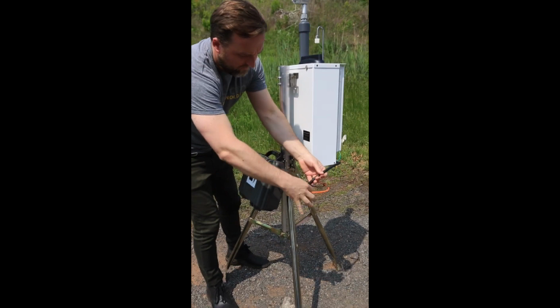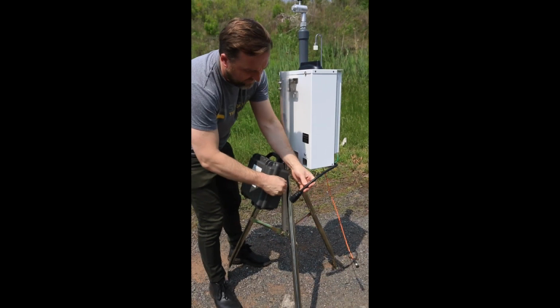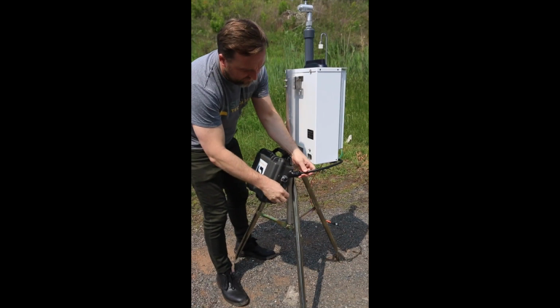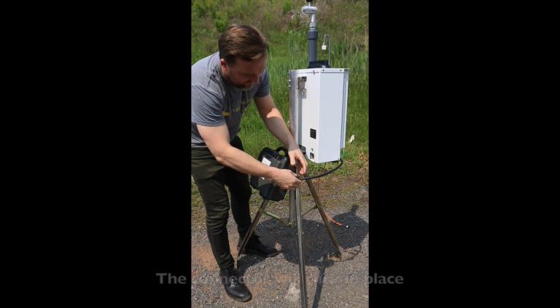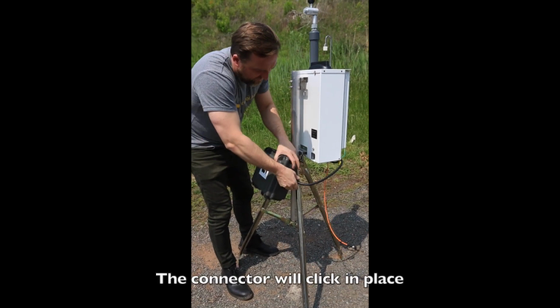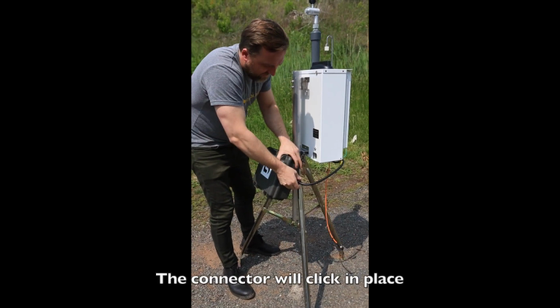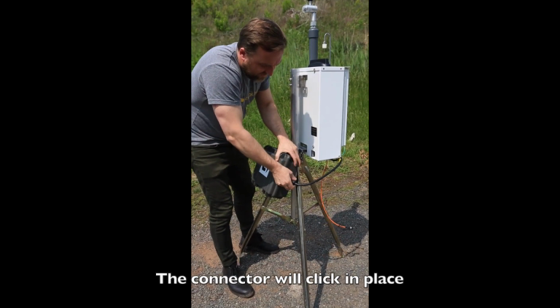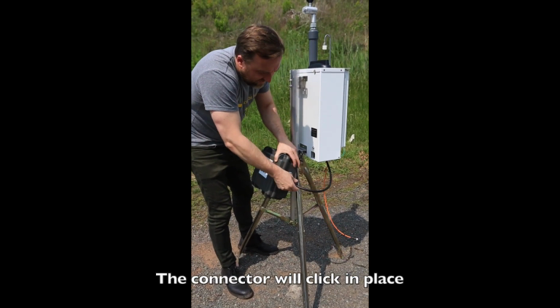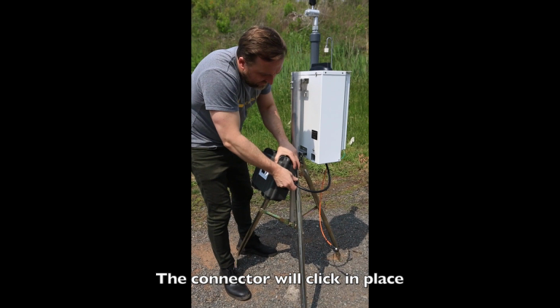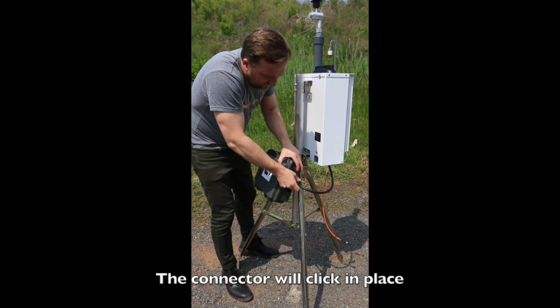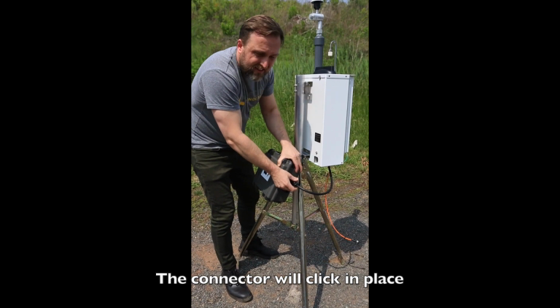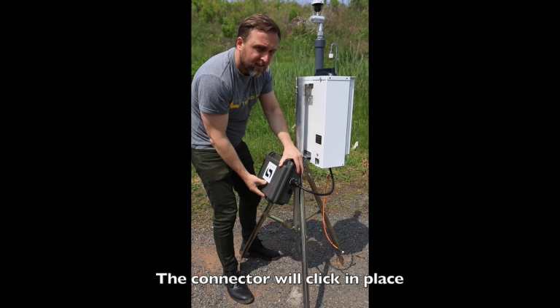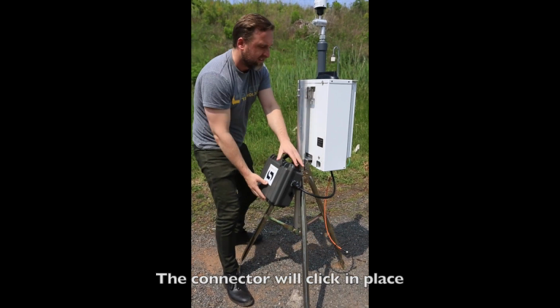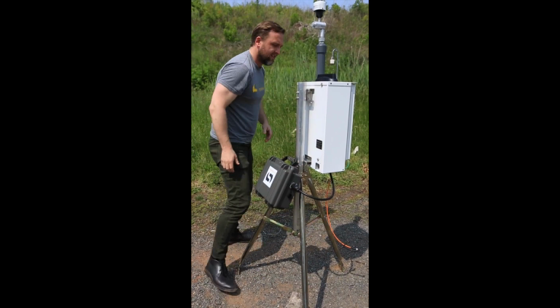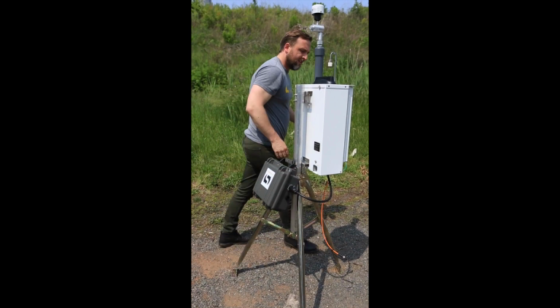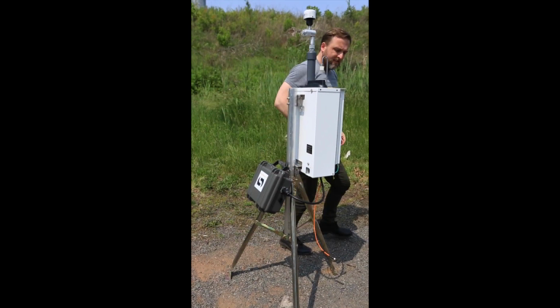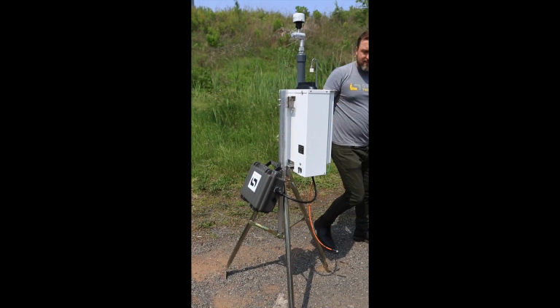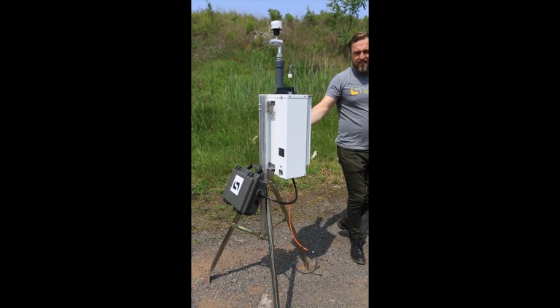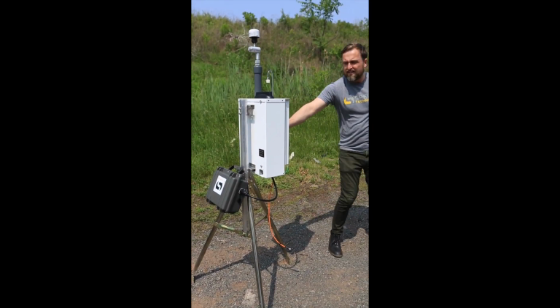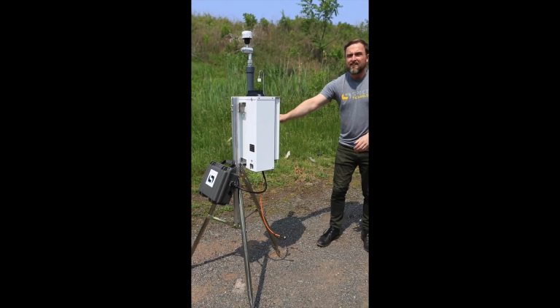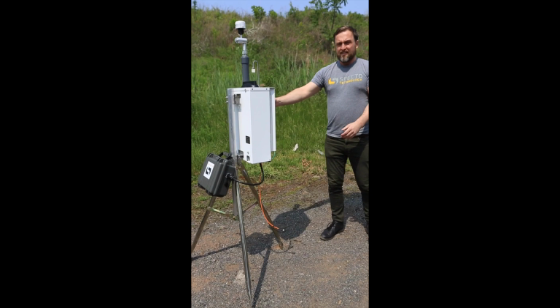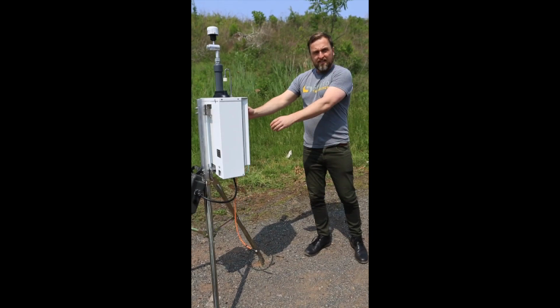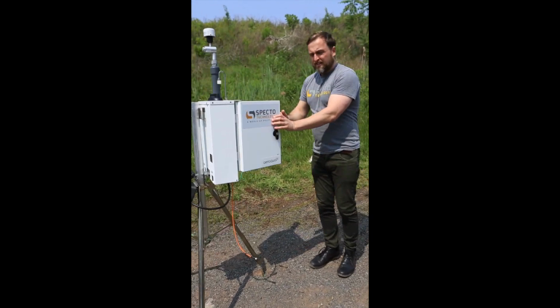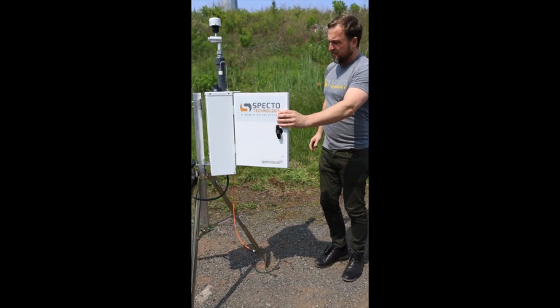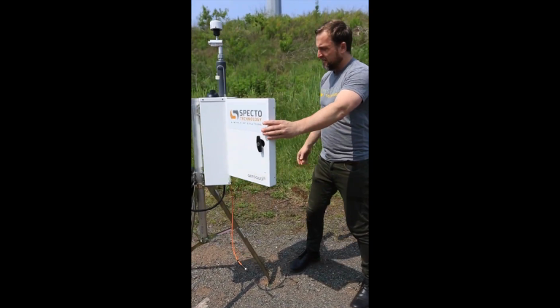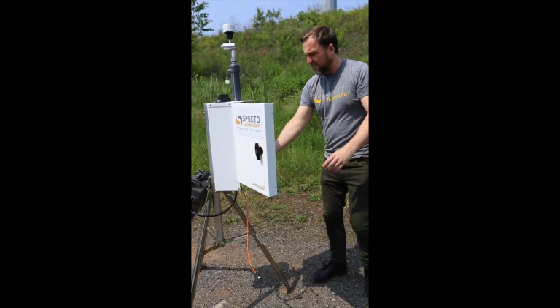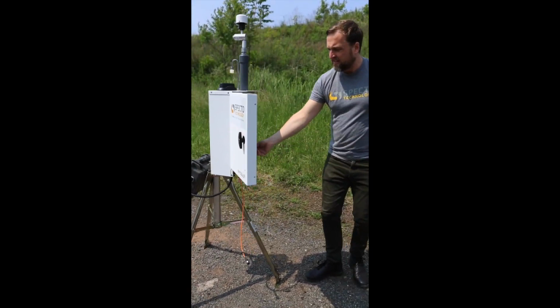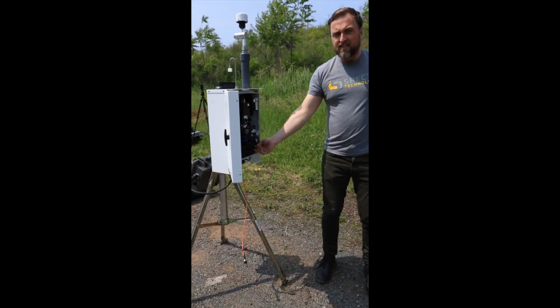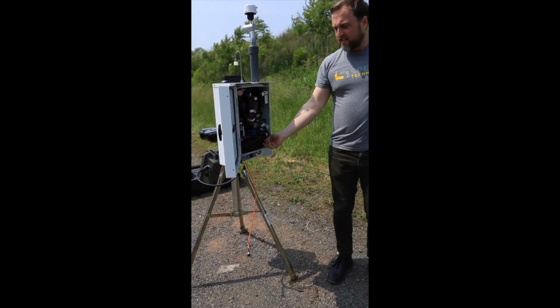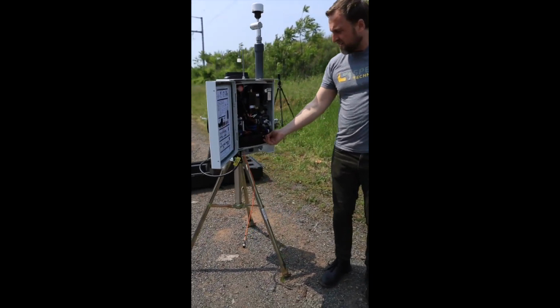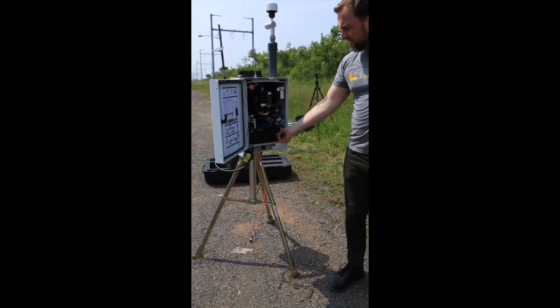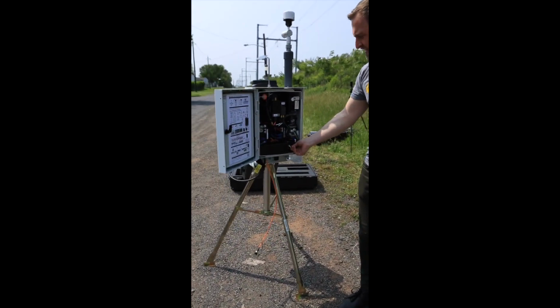Now I'm going to attach the power cable to the mini PowerMate. That's just a plug-and-play connection and is weatherproof, and then you just have to turn the monitor on.